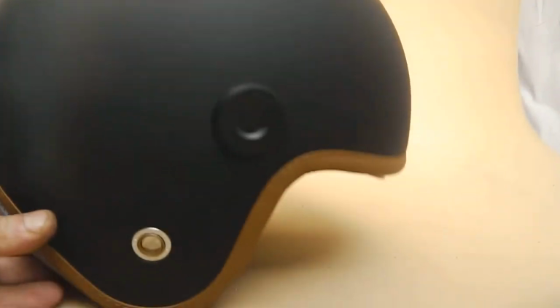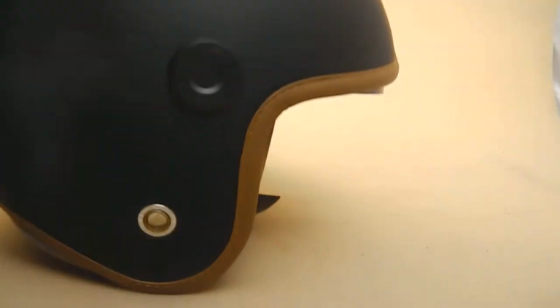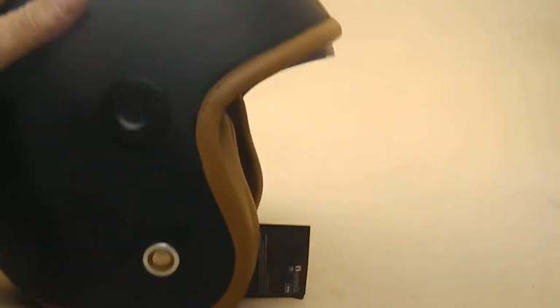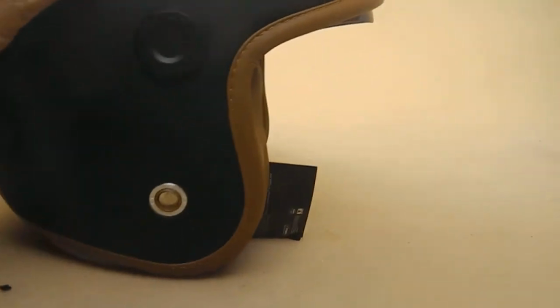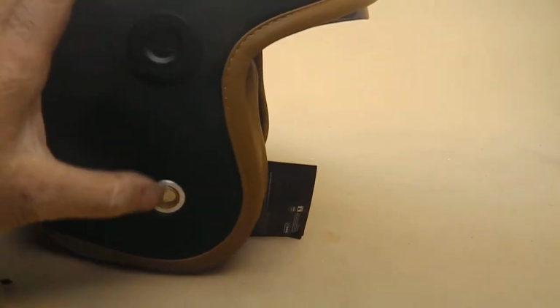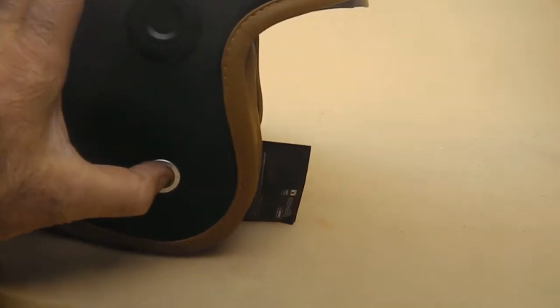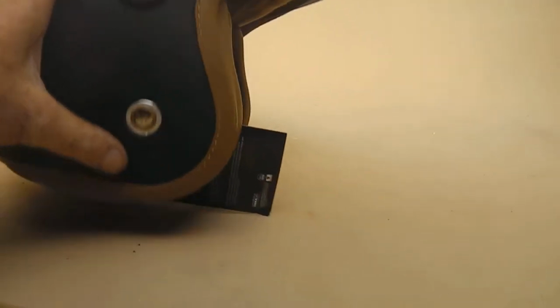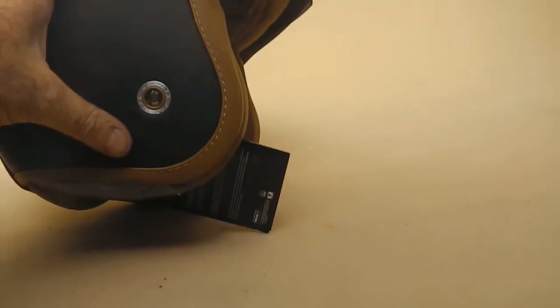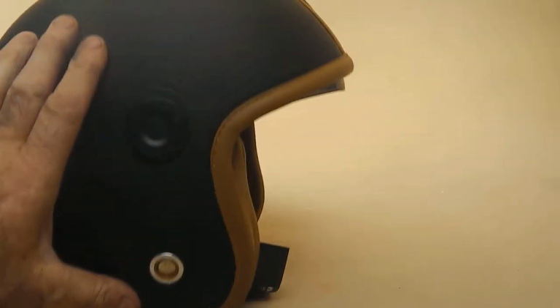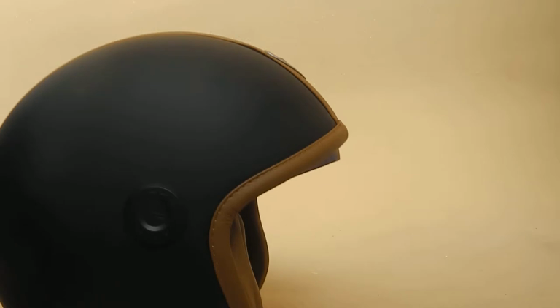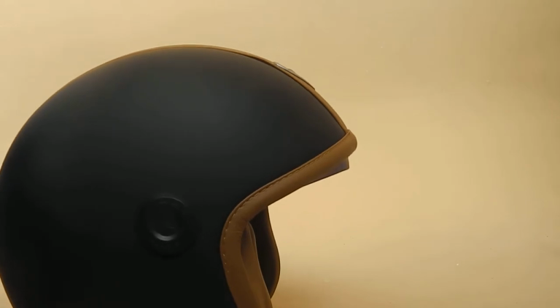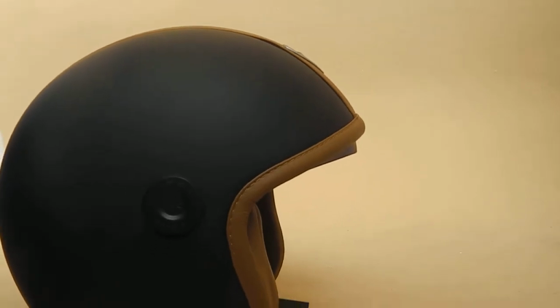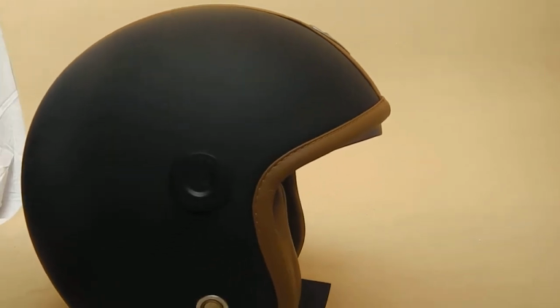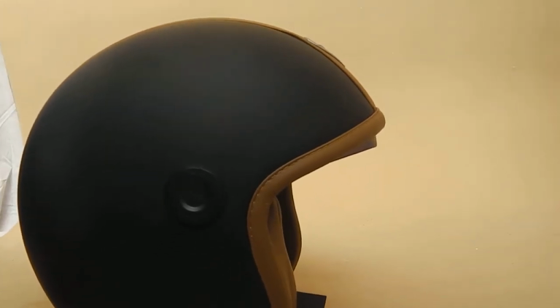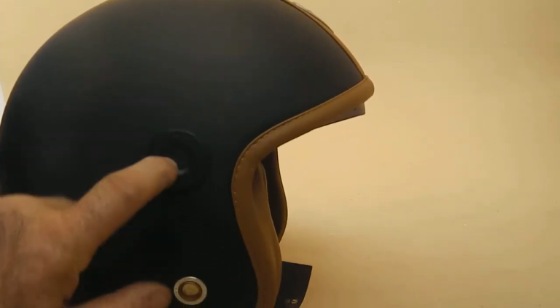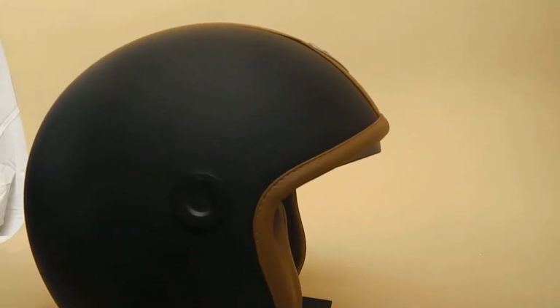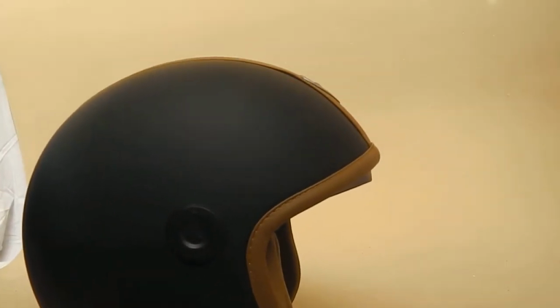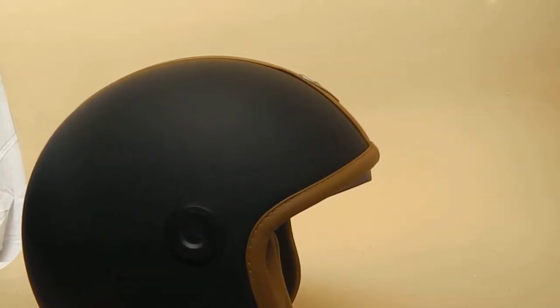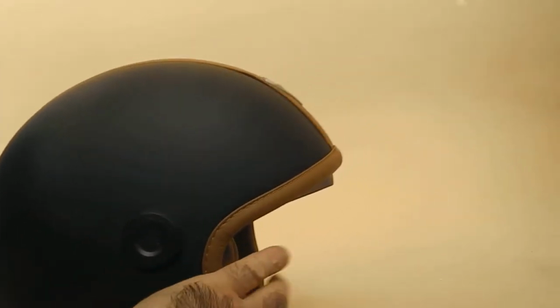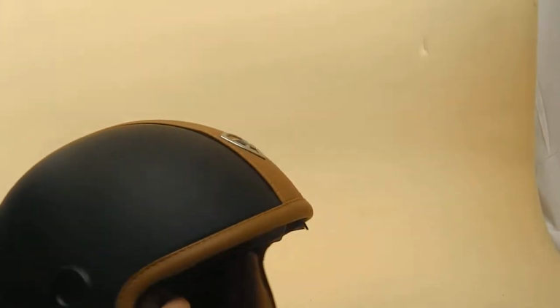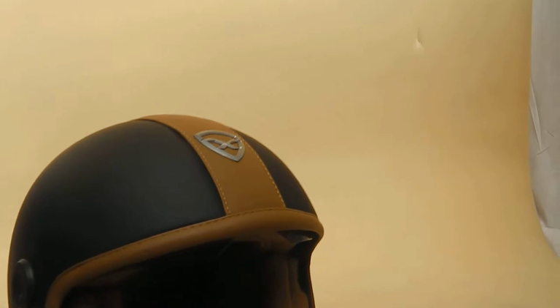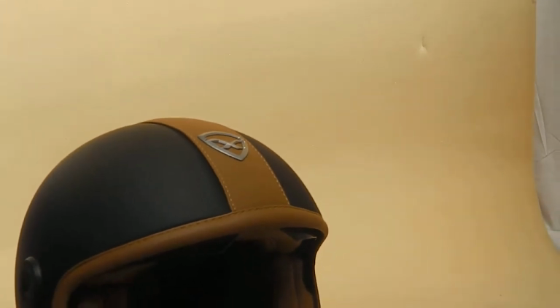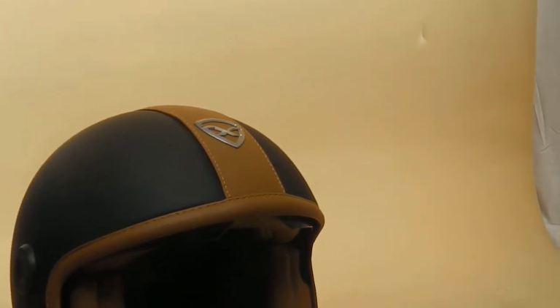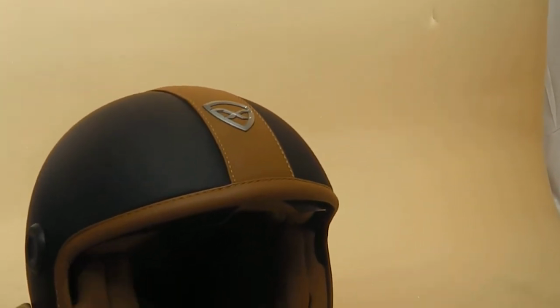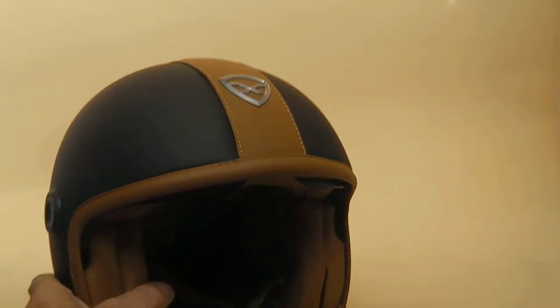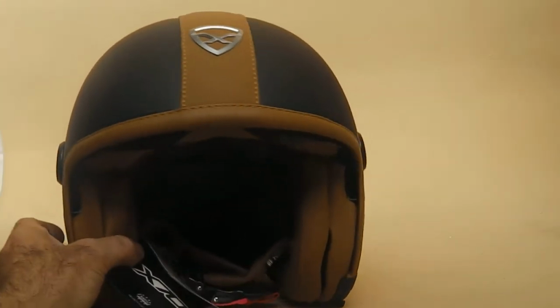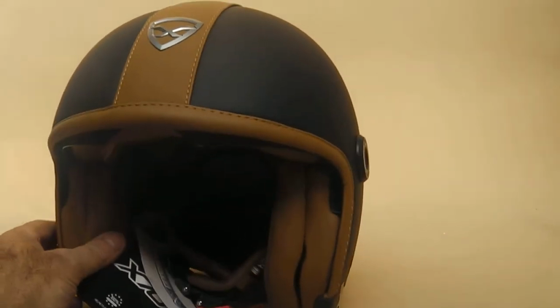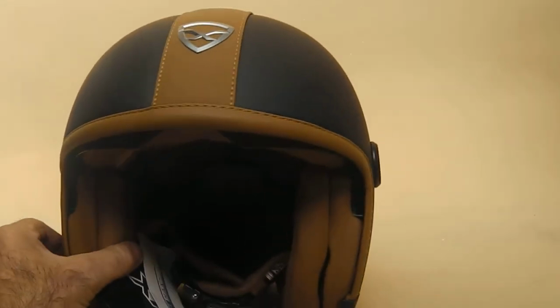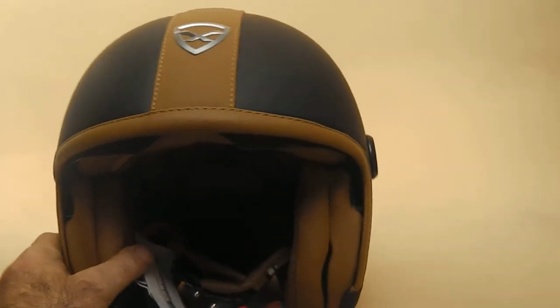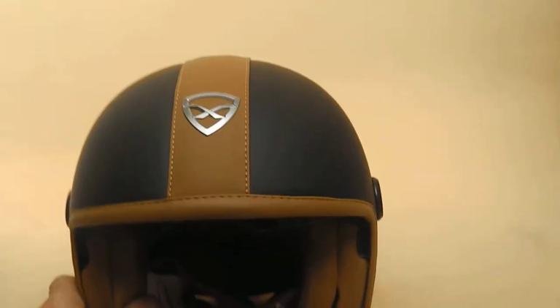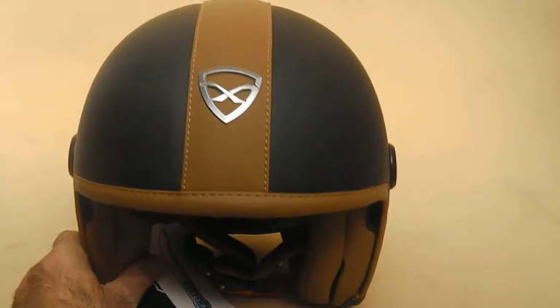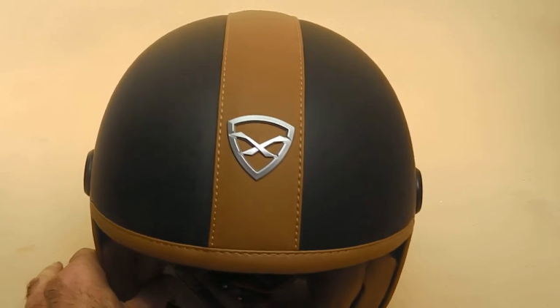Beautiful styling — very cafe racer, retro looking. Just amazing. And obviously you could fit a visor looking at this if you really wanted to, like an external one as well. But without having the super cool interior one, I wouldn't have thought you'd honestly want to.